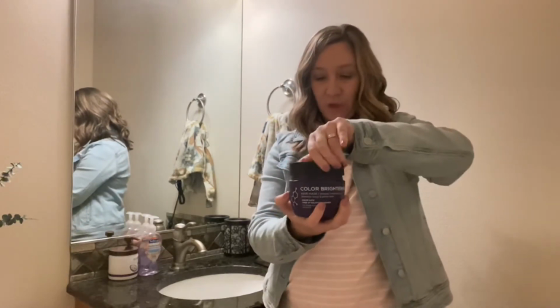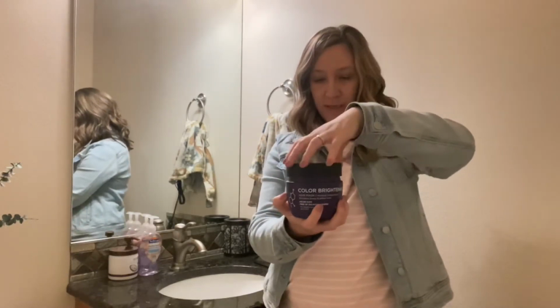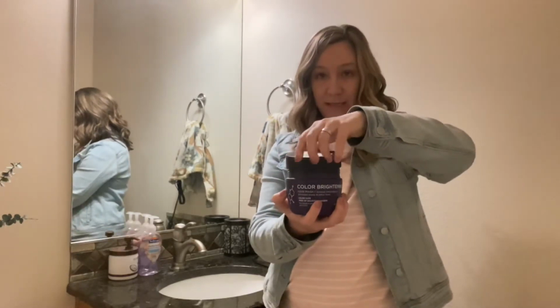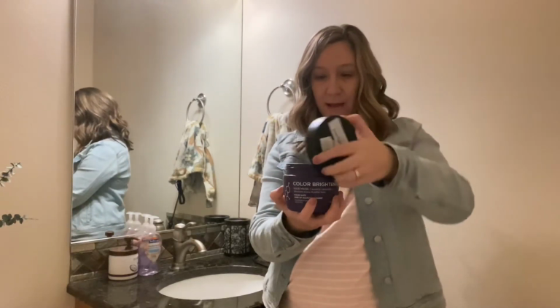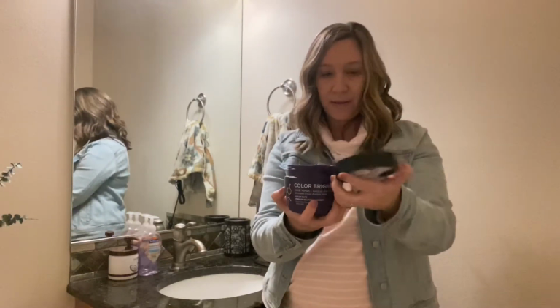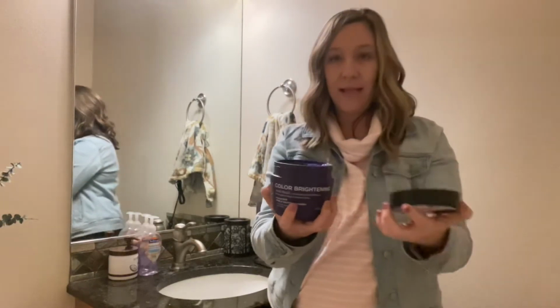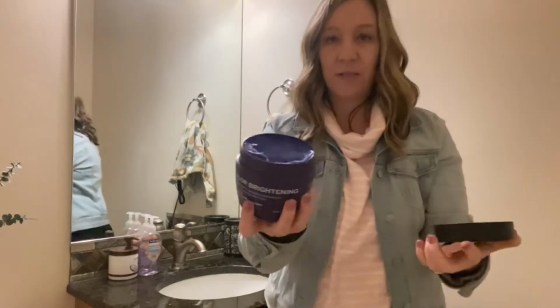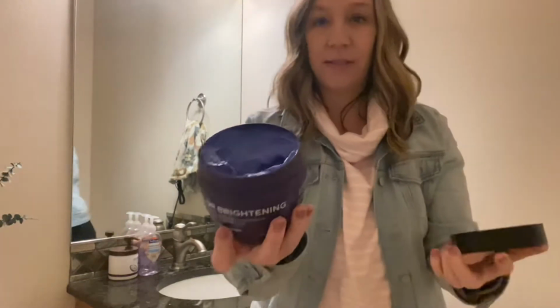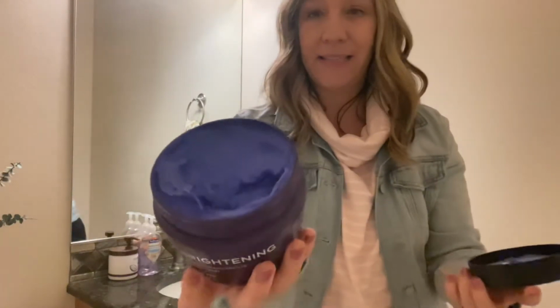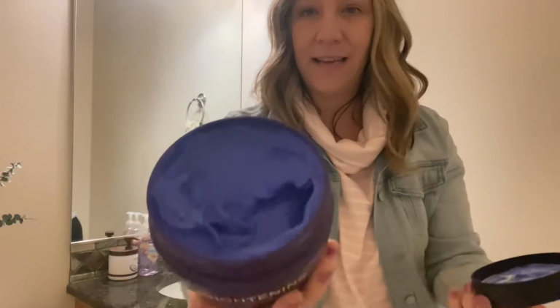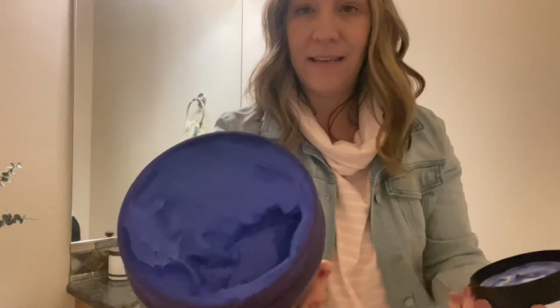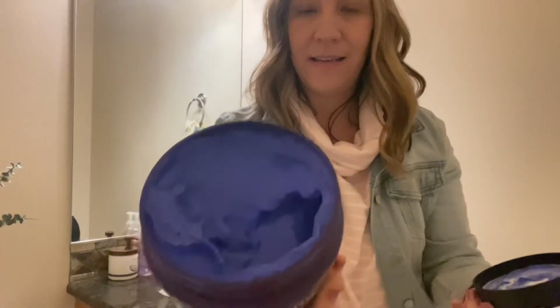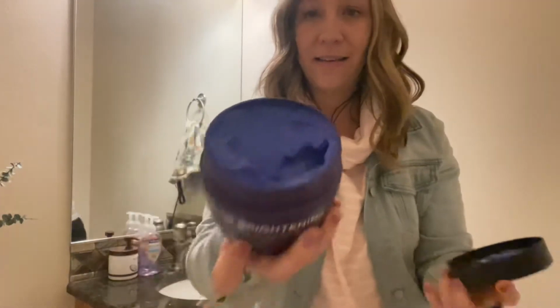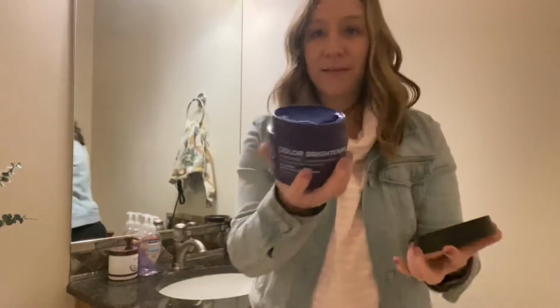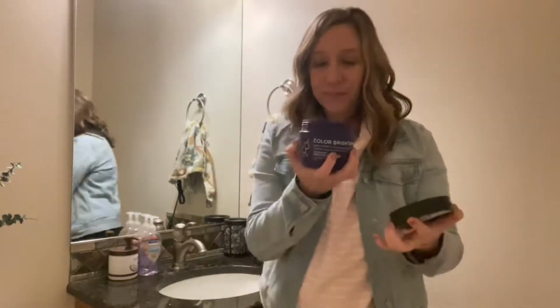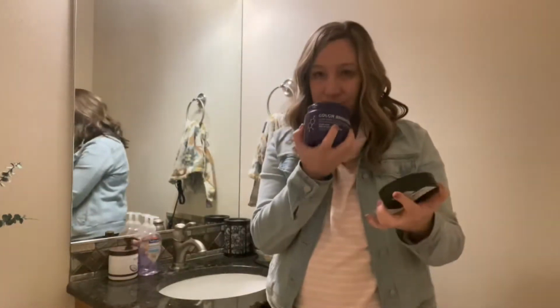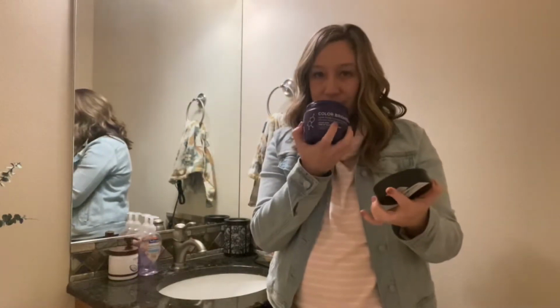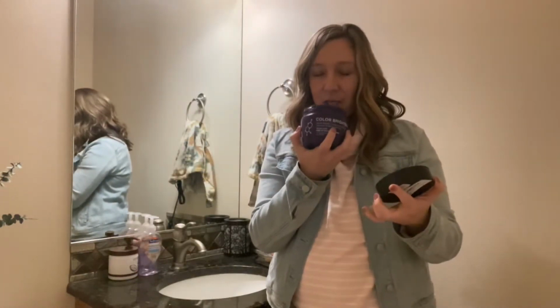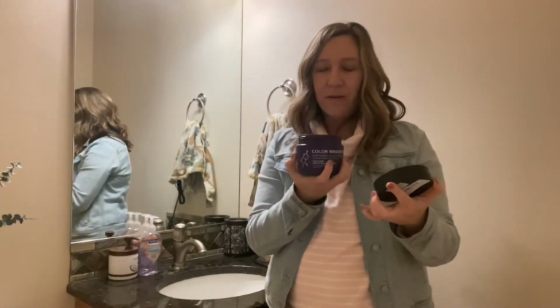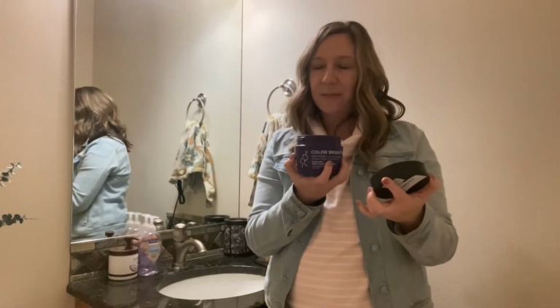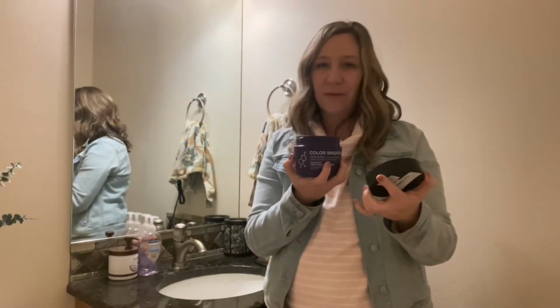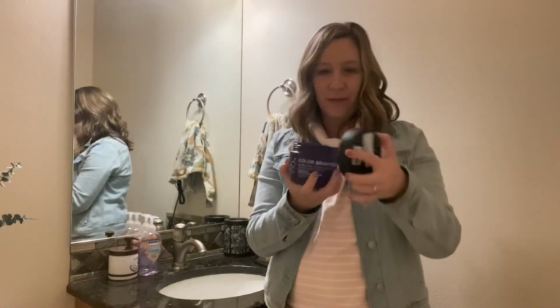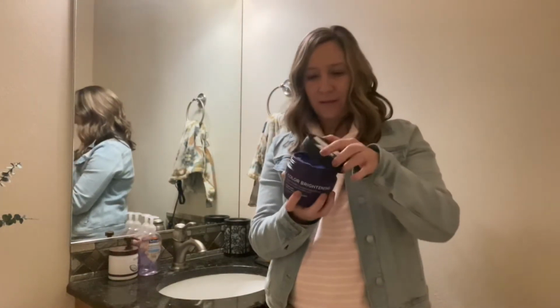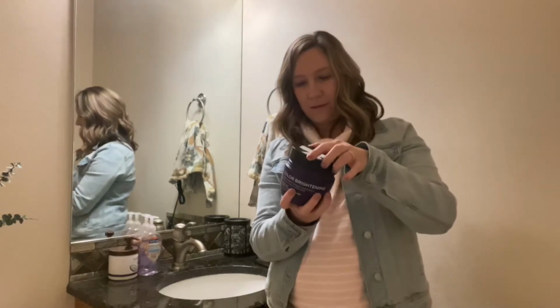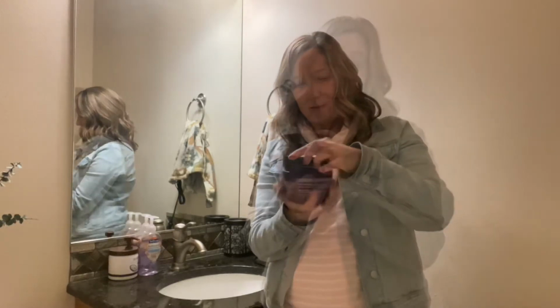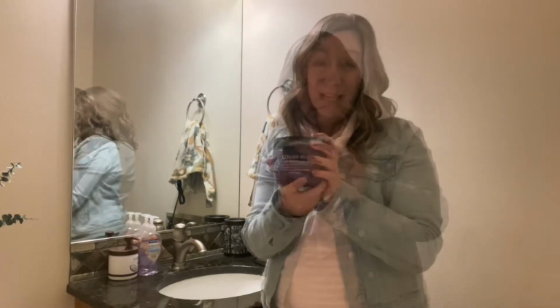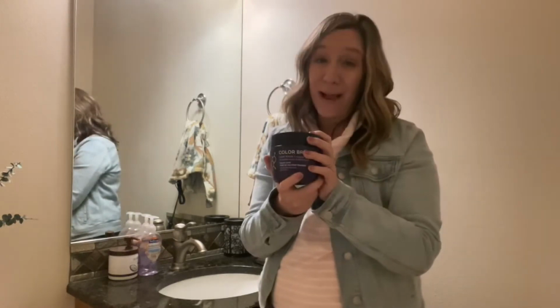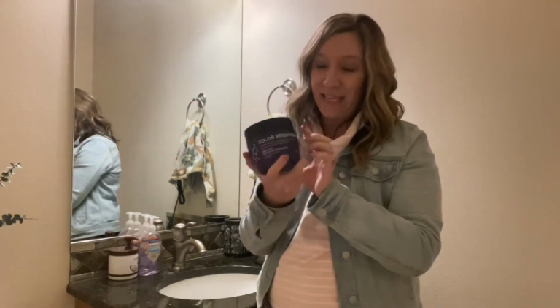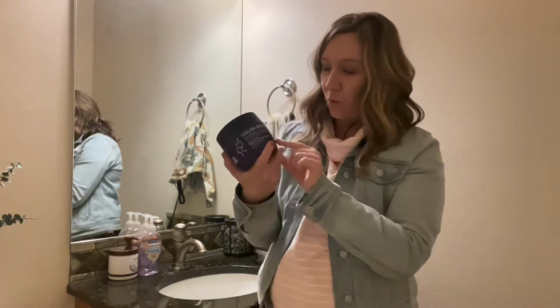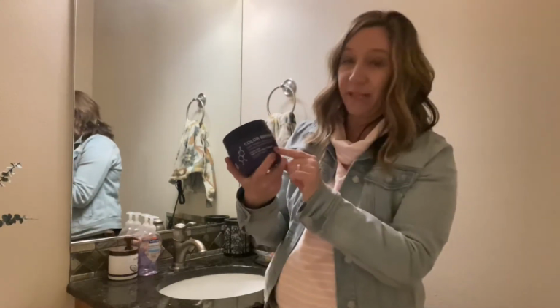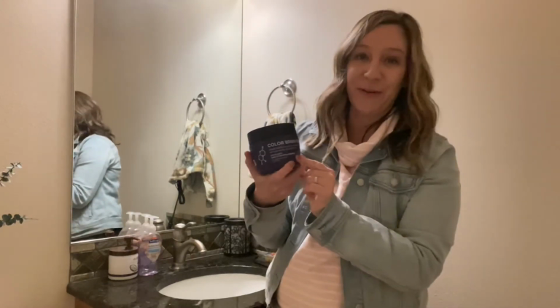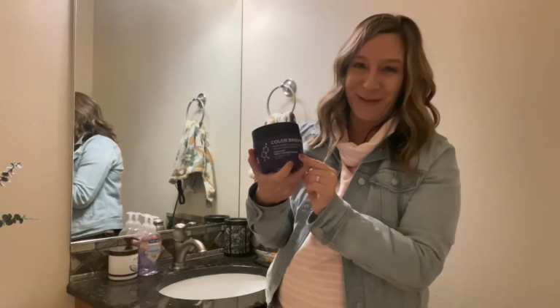And this is what it looks like inside. Oh, and it smells so good! It eliminates brassy or yellow tones.